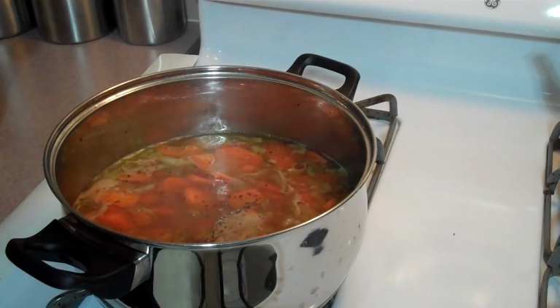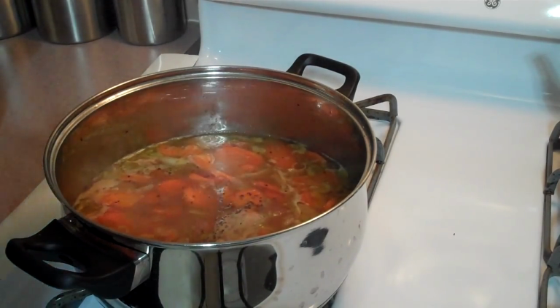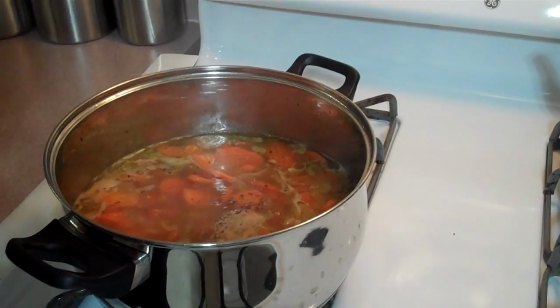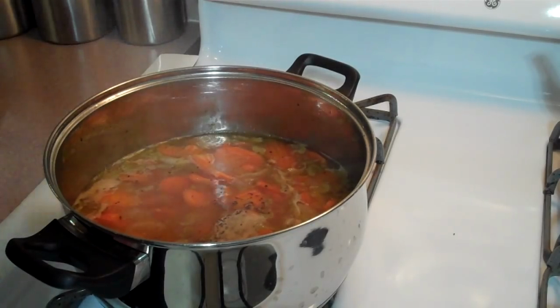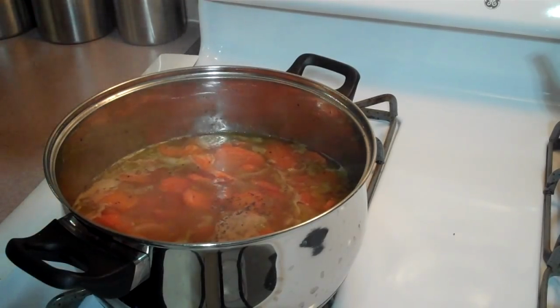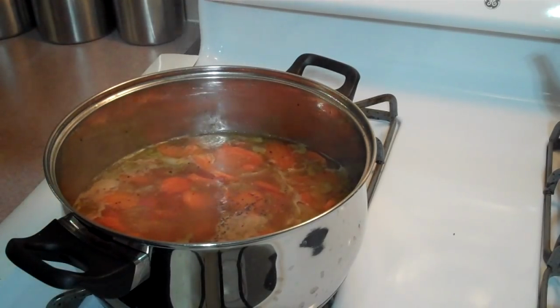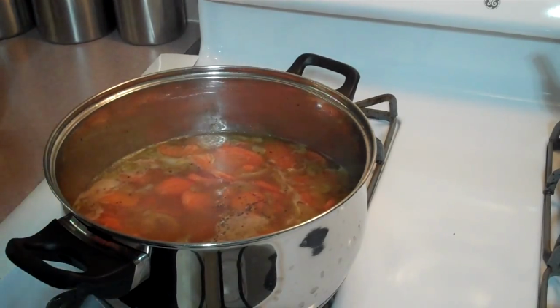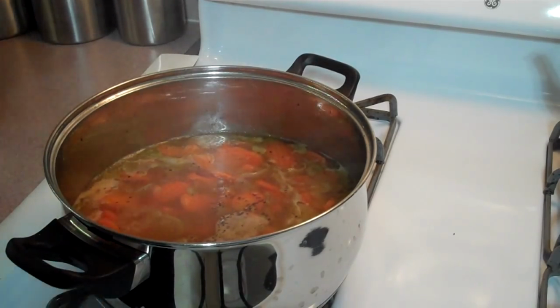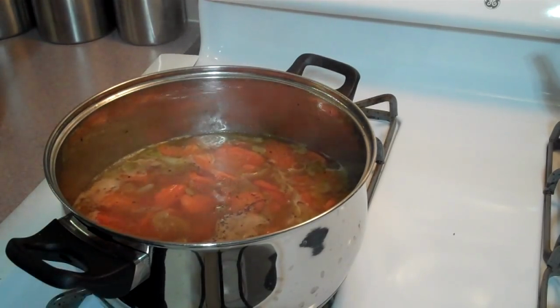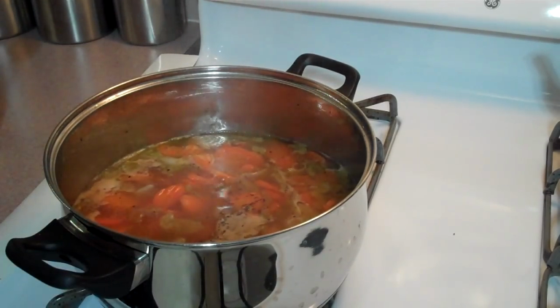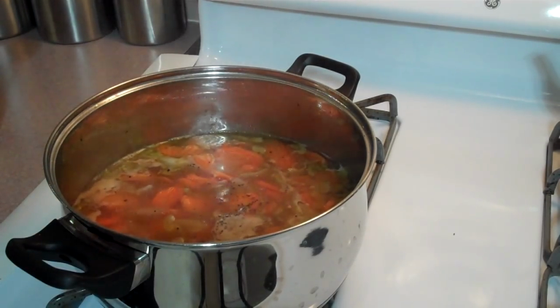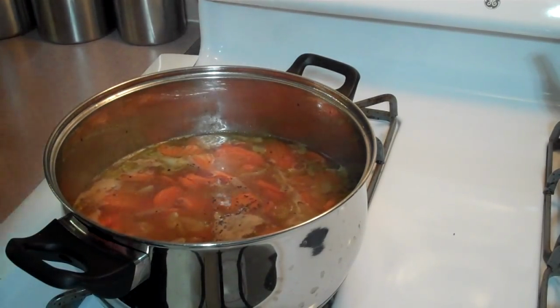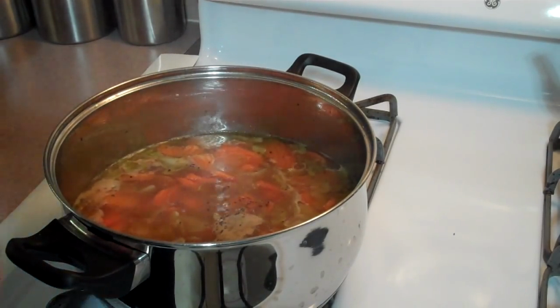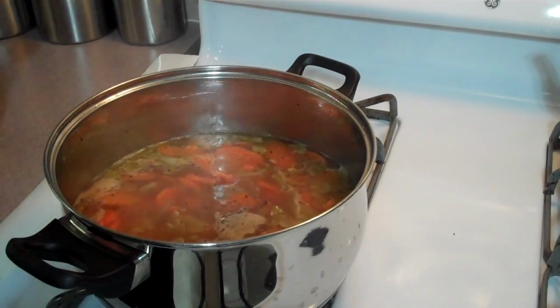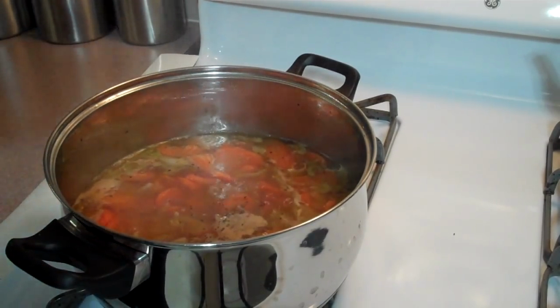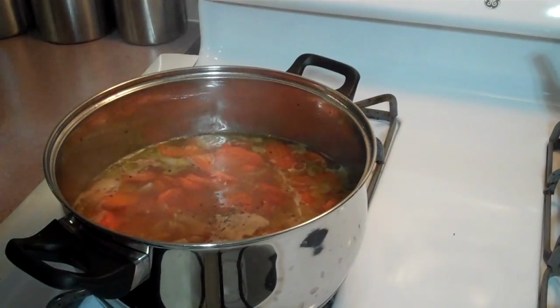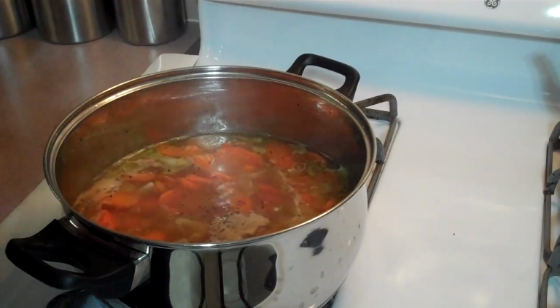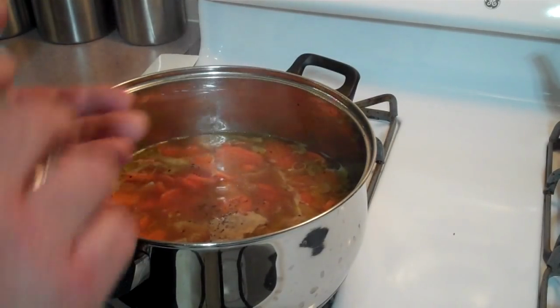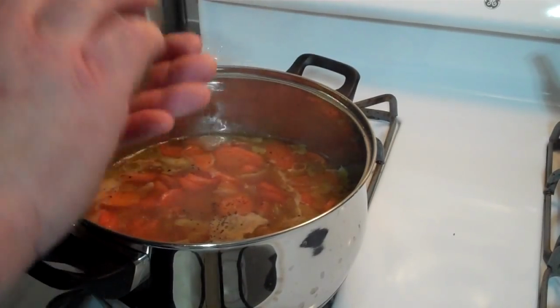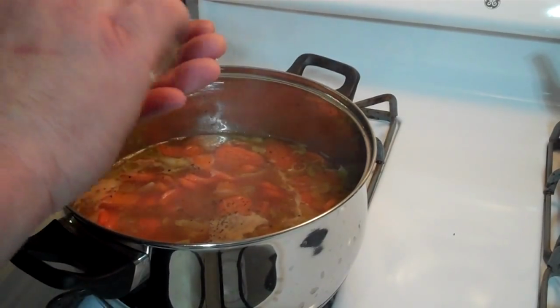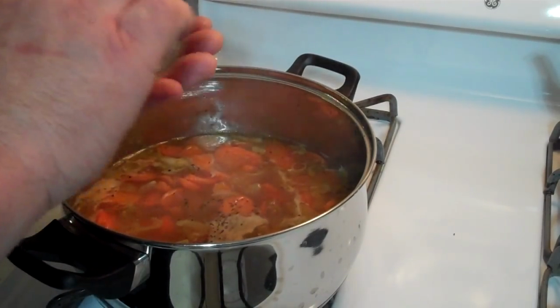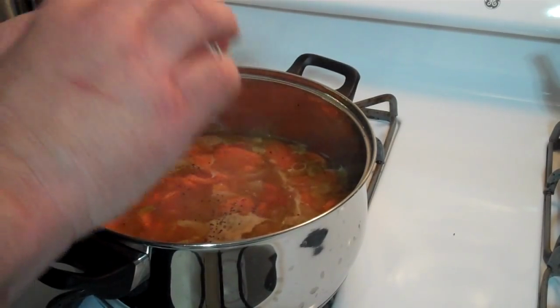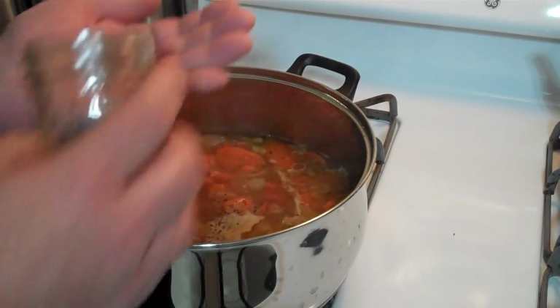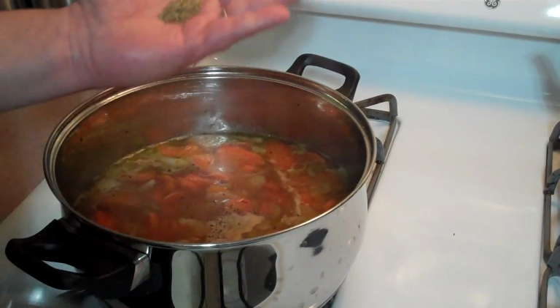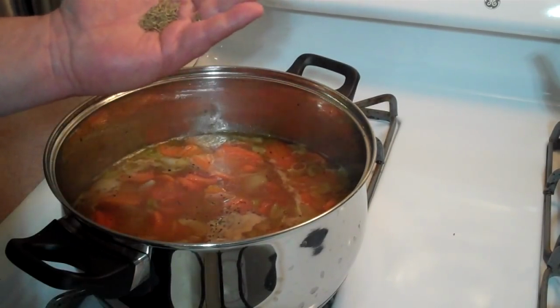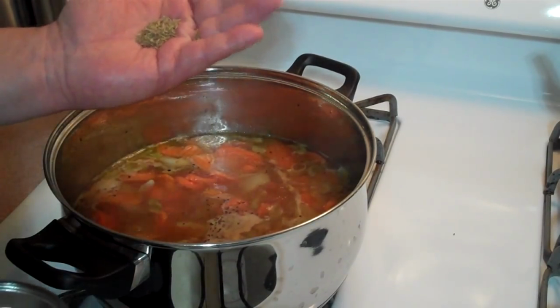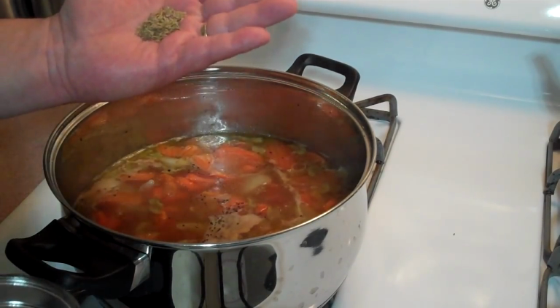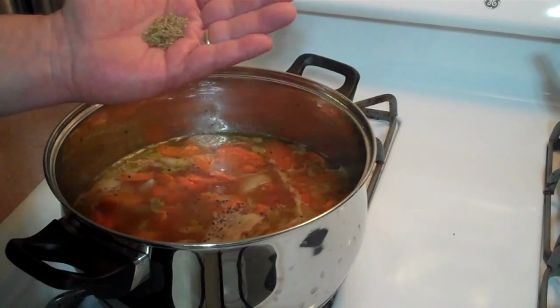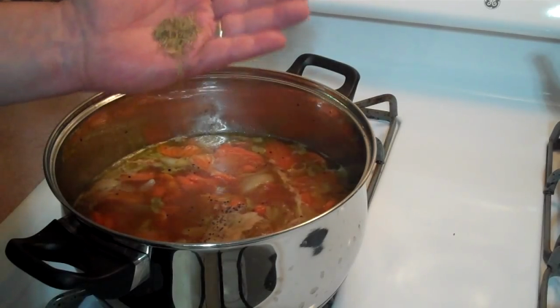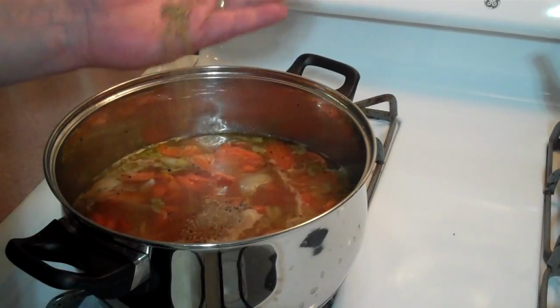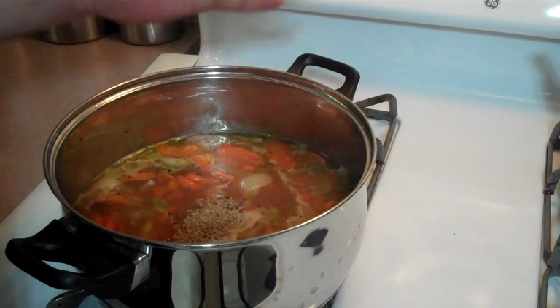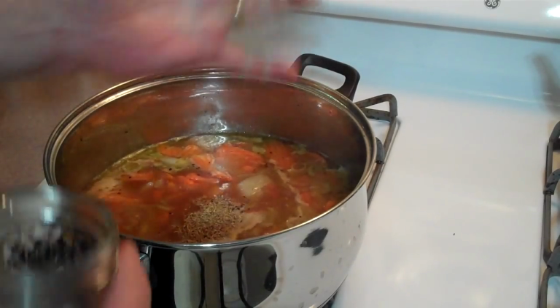I'd usually add some bay leaf at this time, but I'm running low on spices, so no bay leaf today. I'm going to add some thyme — oh, that looks like a good amount of thyme right there.